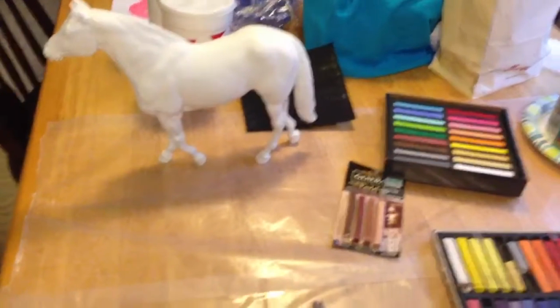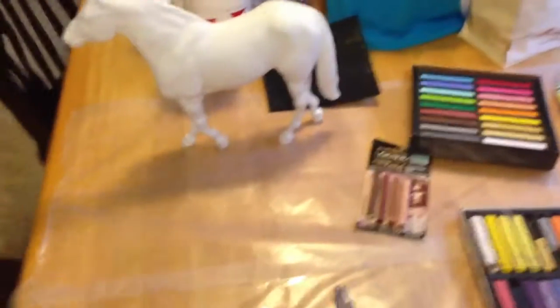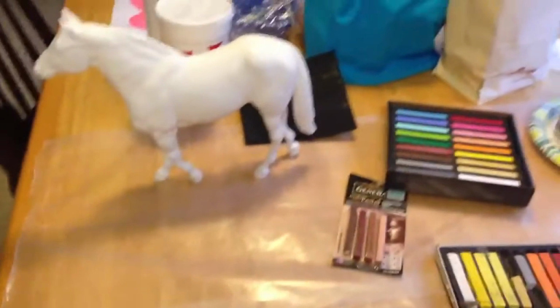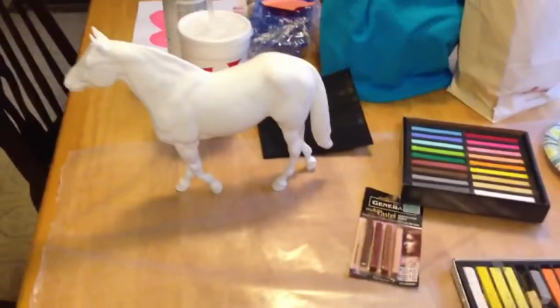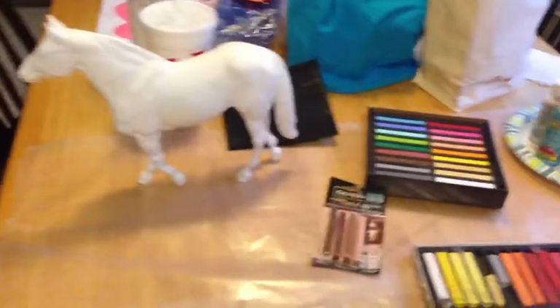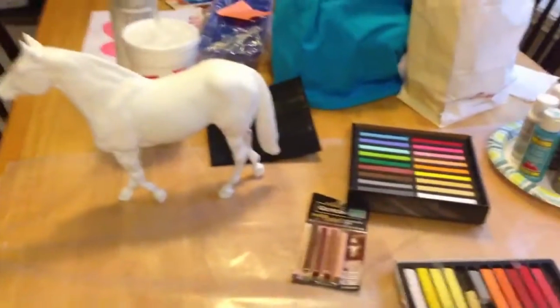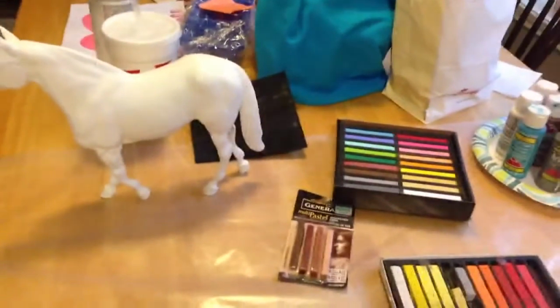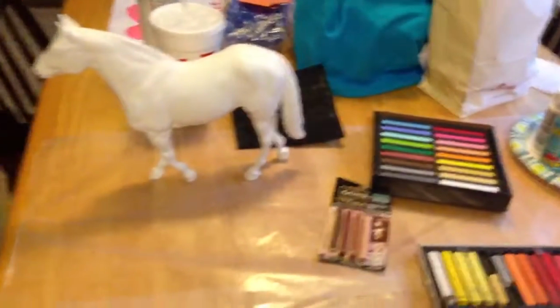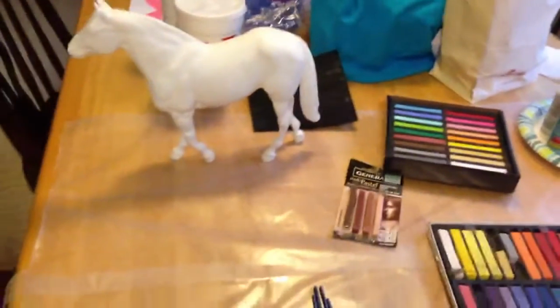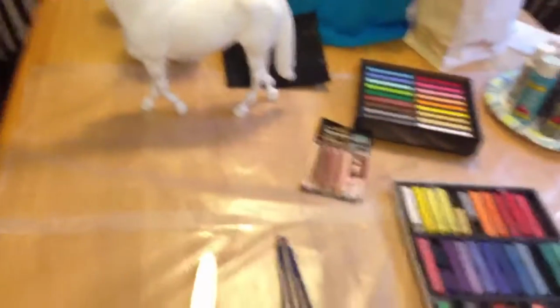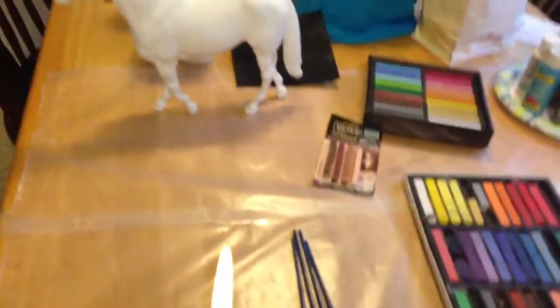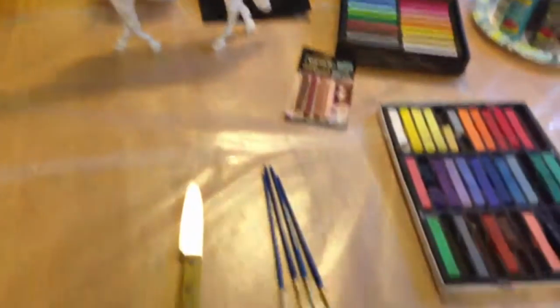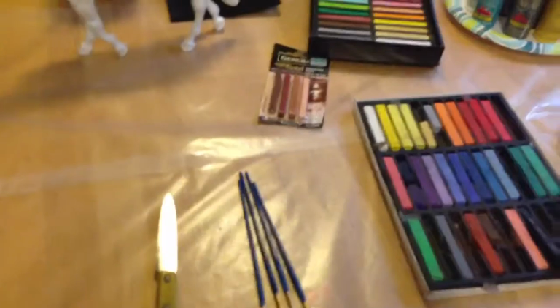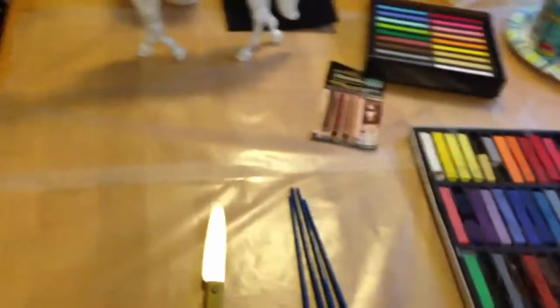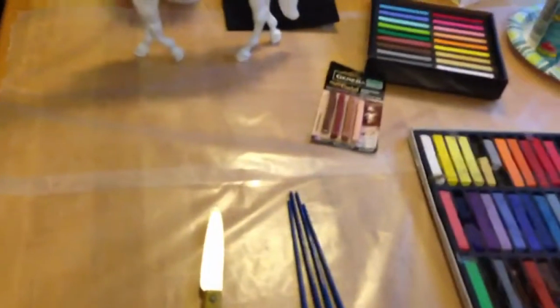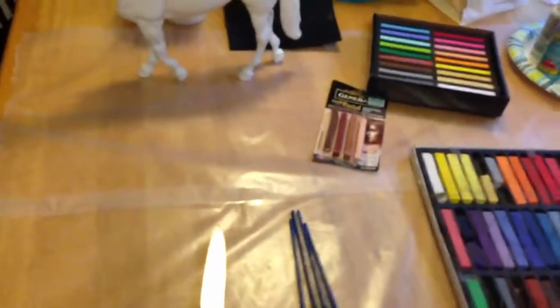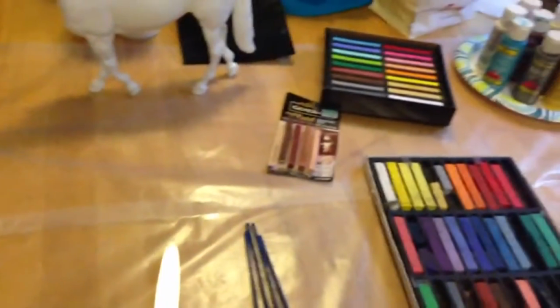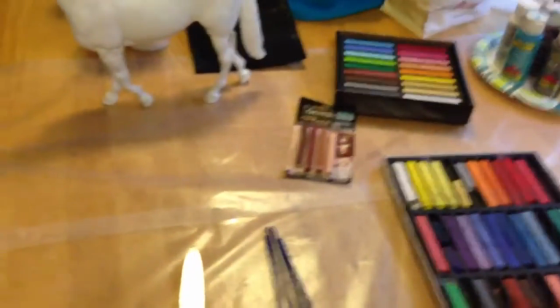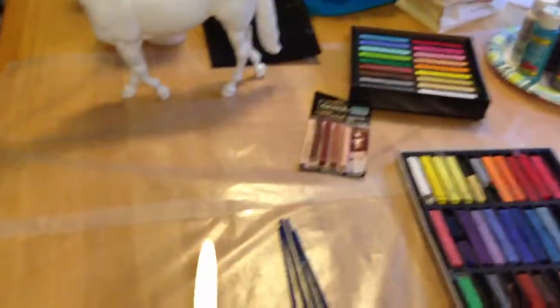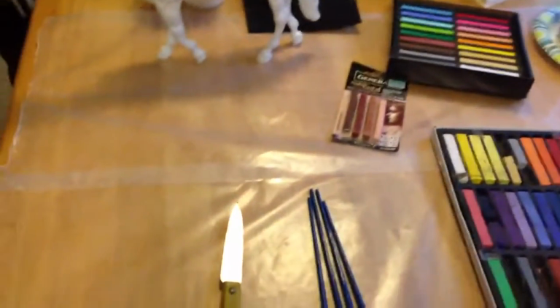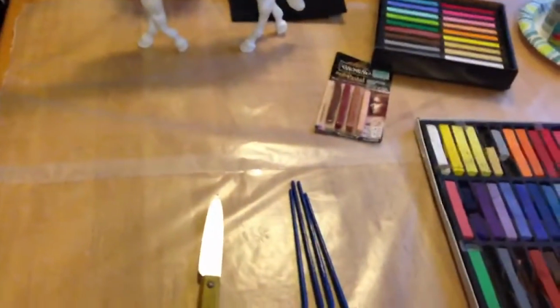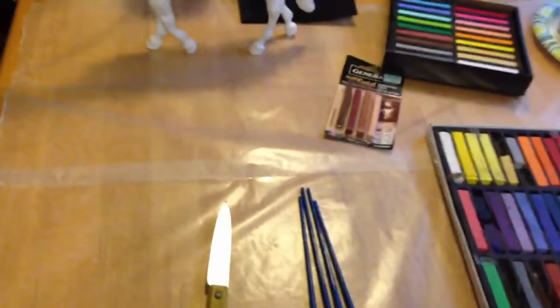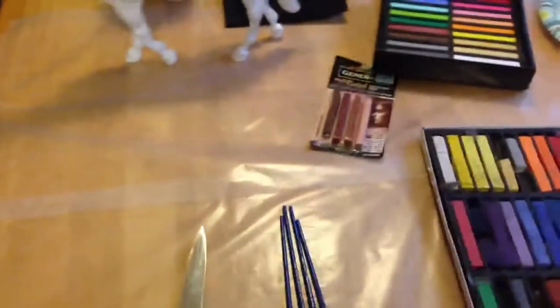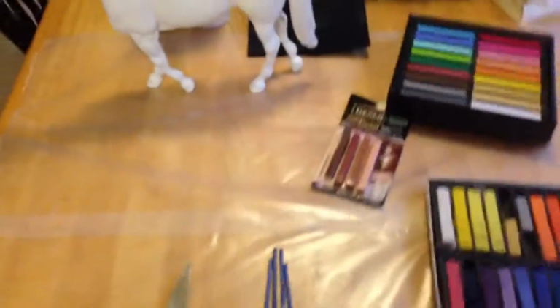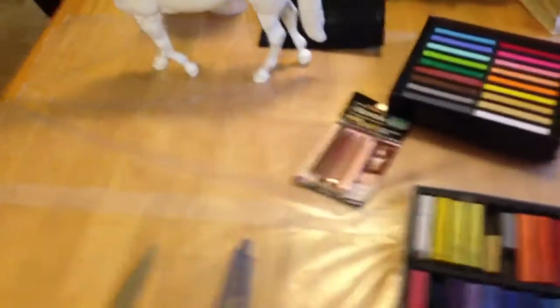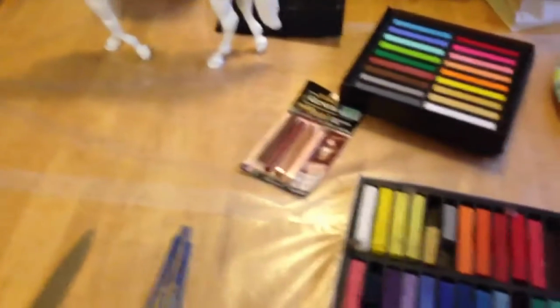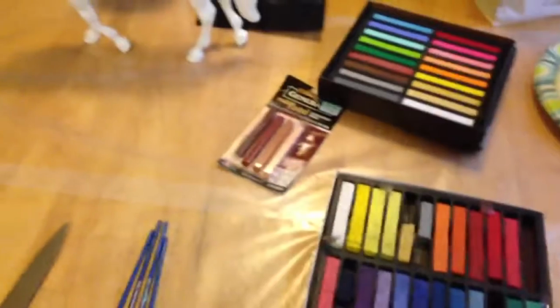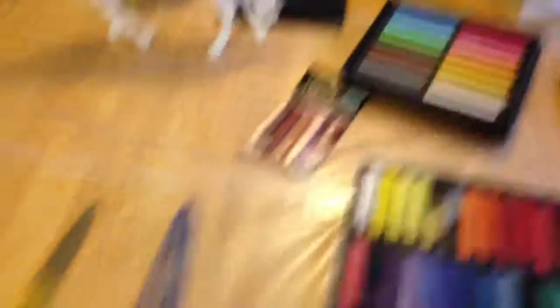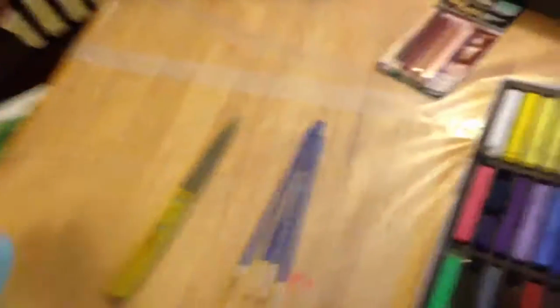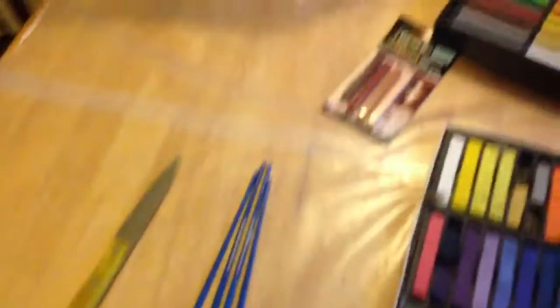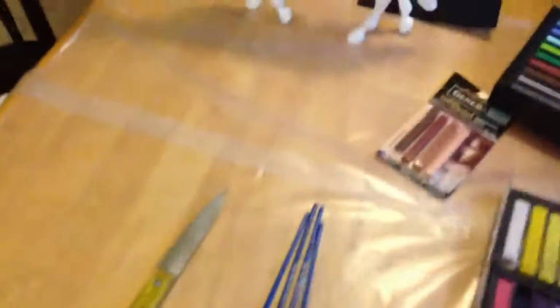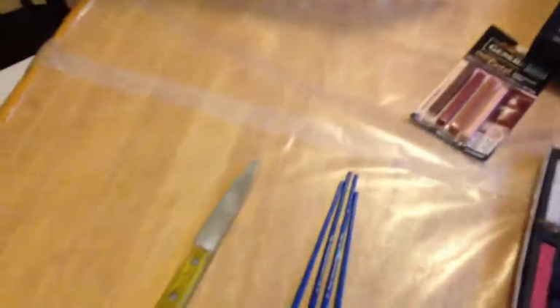Hey guys, this is BriarLover1256, this is my first video on this channel. And I'm going to be telling you the materials you'll need for doing pastels on a model and how to do it eventually.